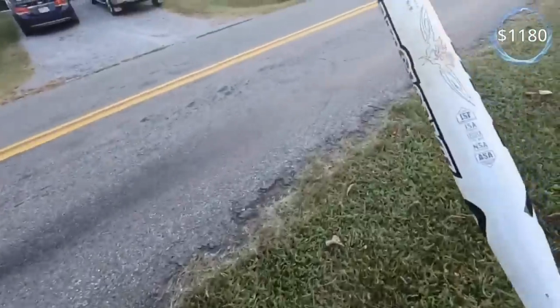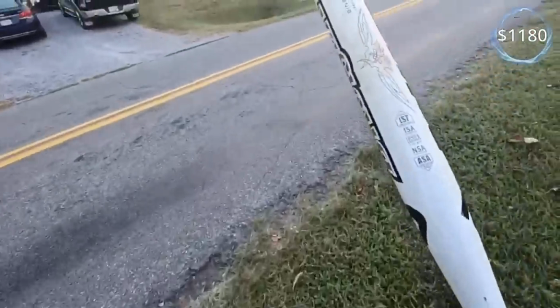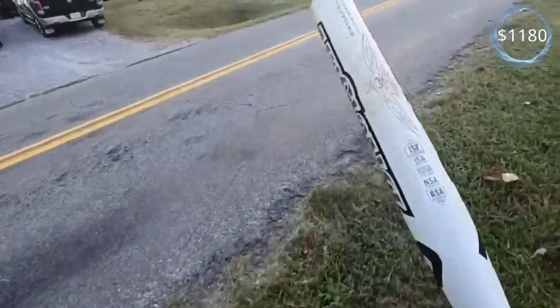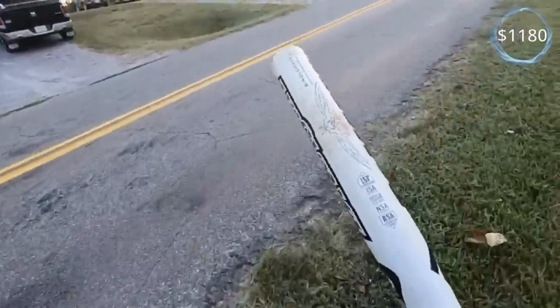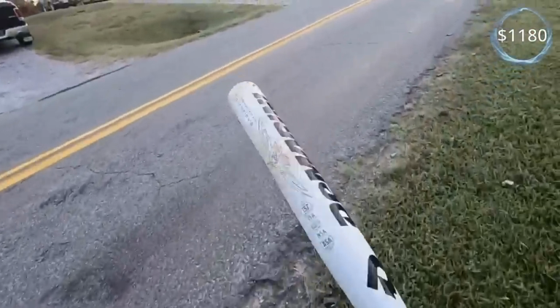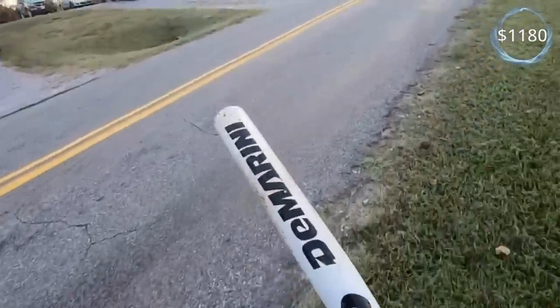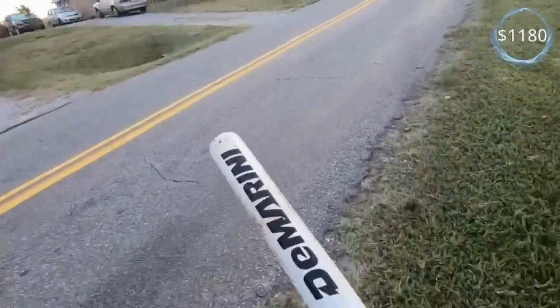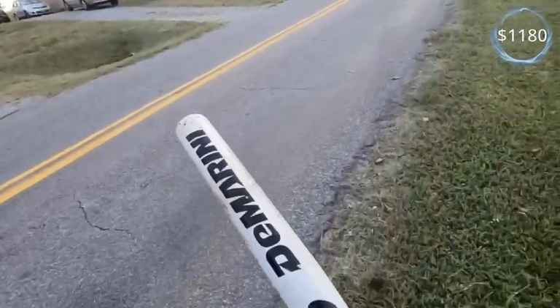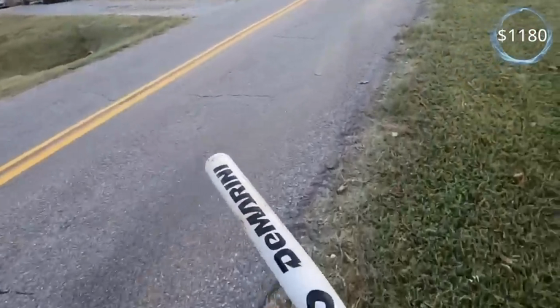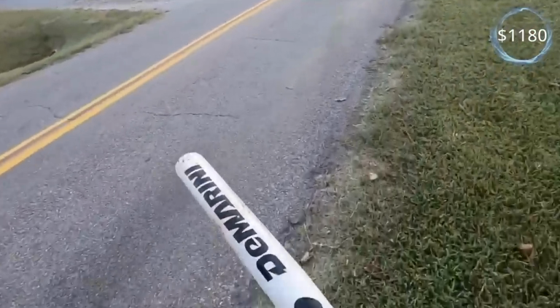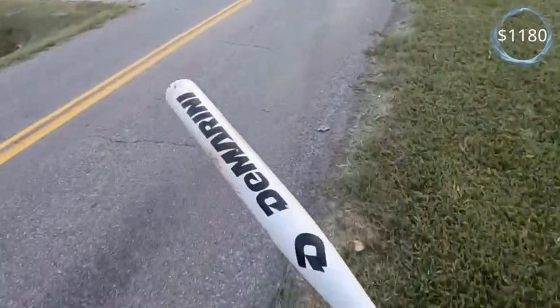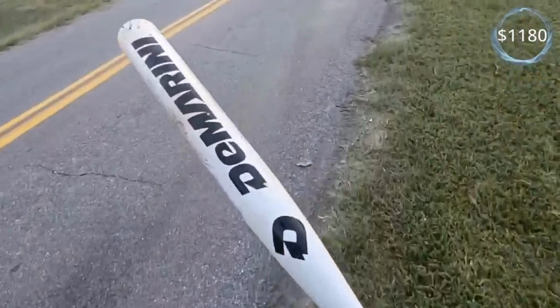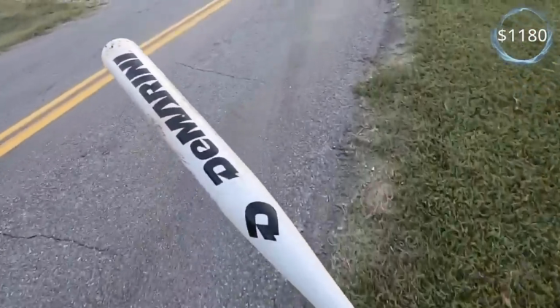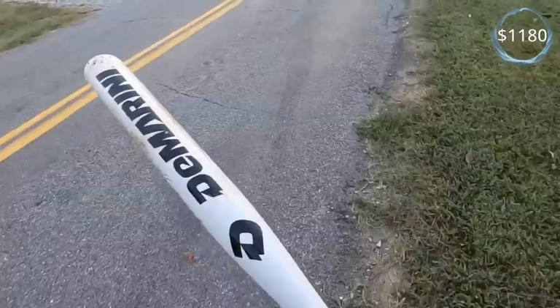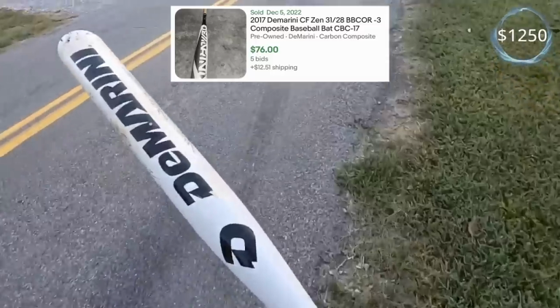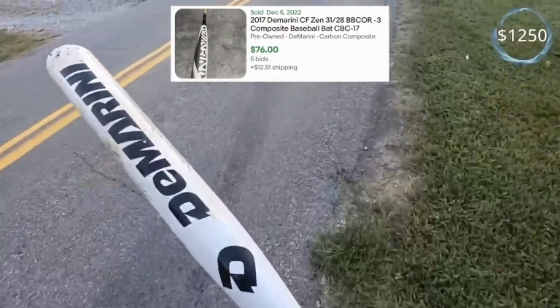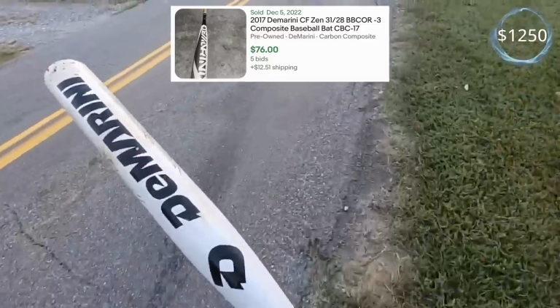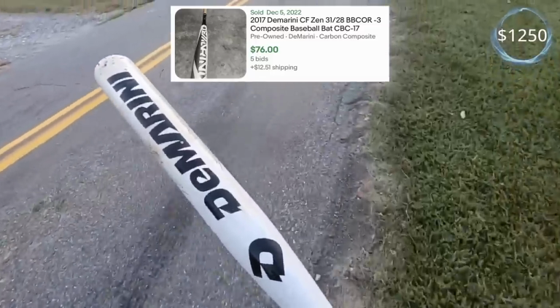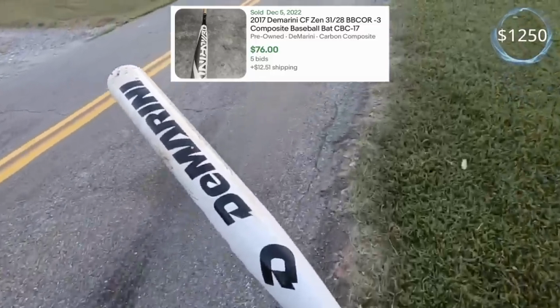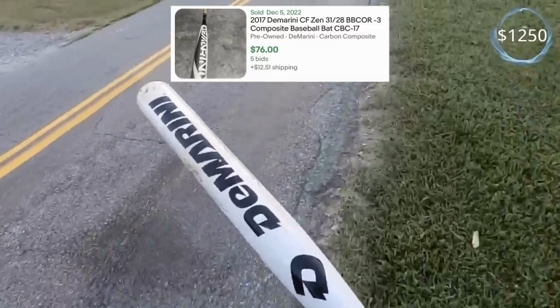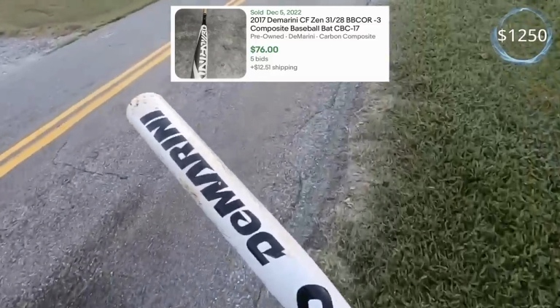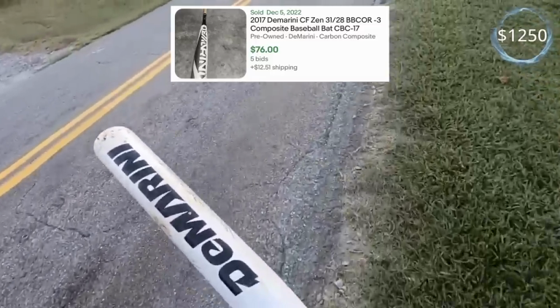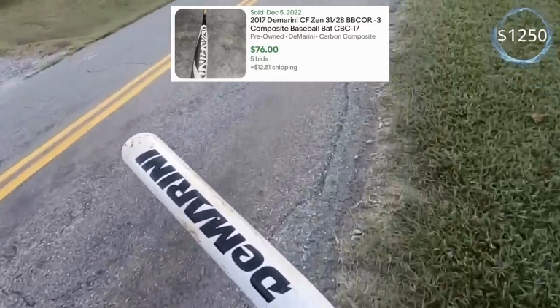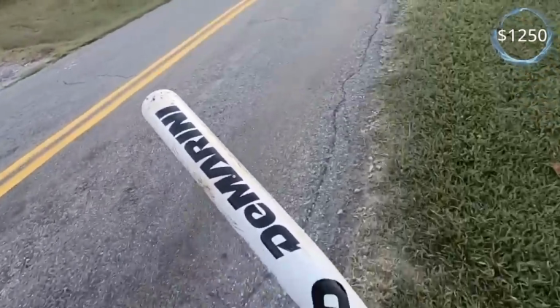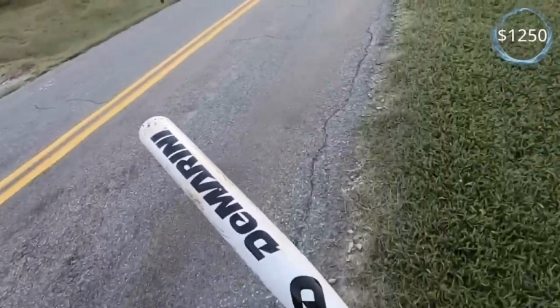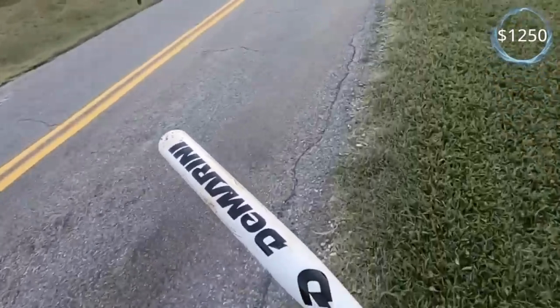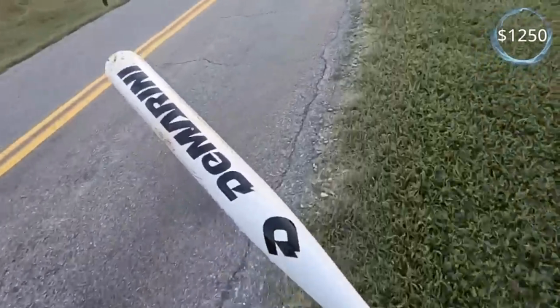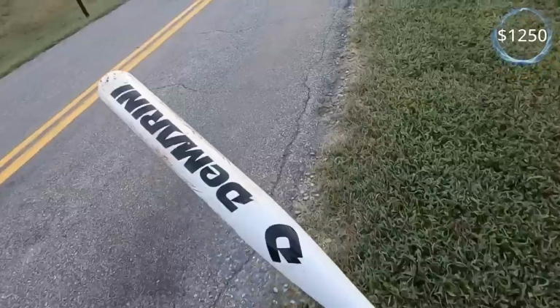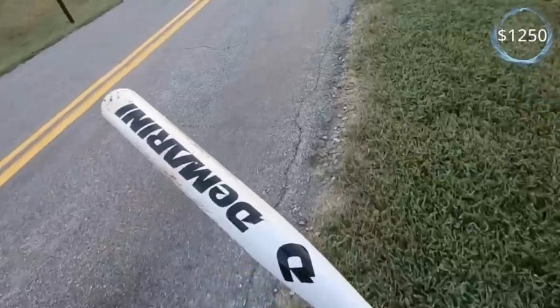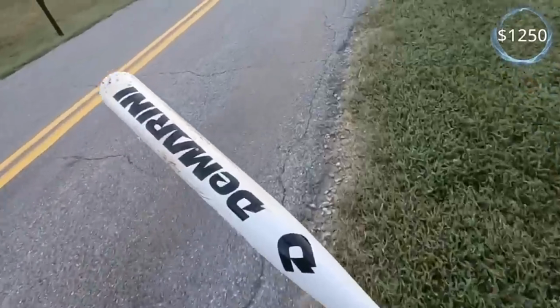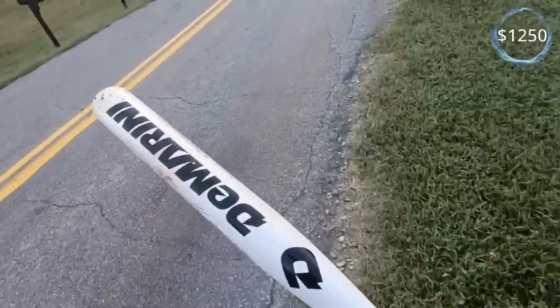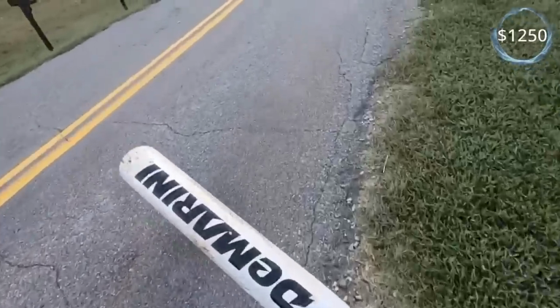I just walked back to my car and looked this one up — it looks like at least a $30 bat. I've seen some sold comps up to $50.